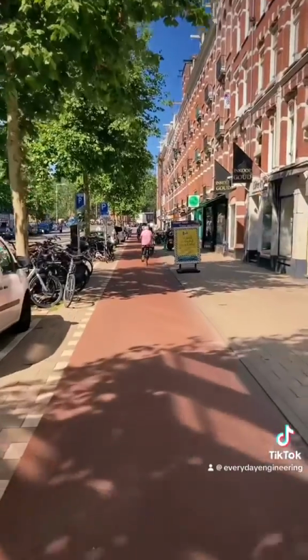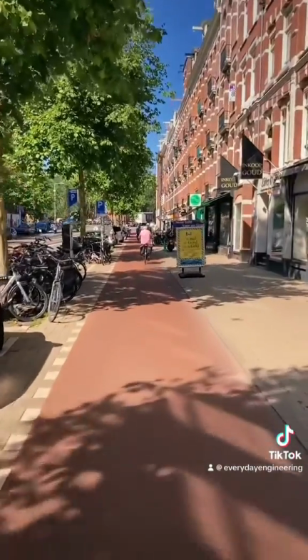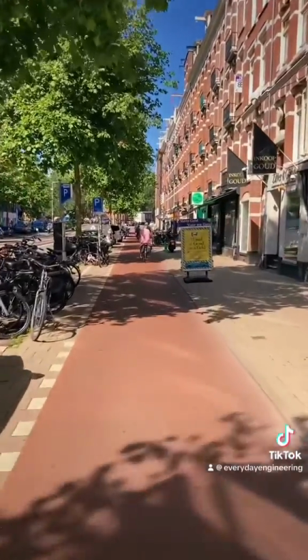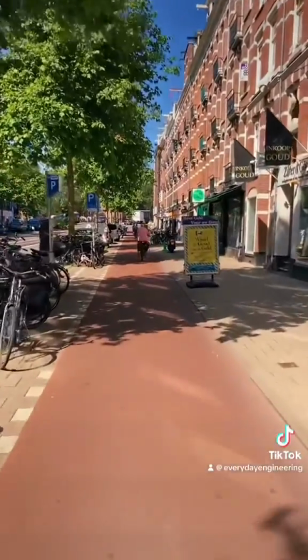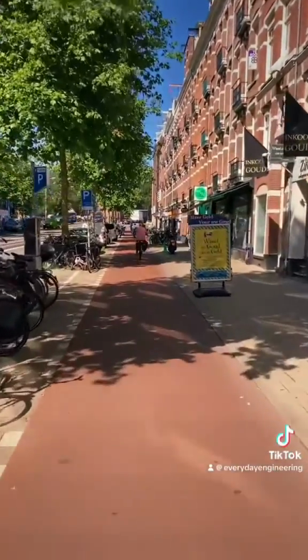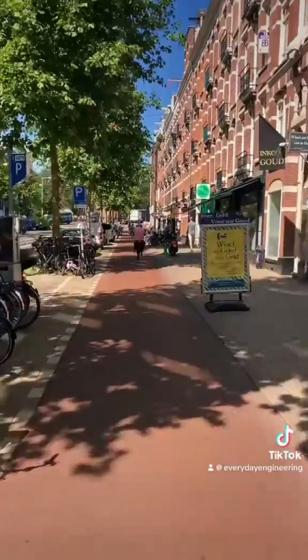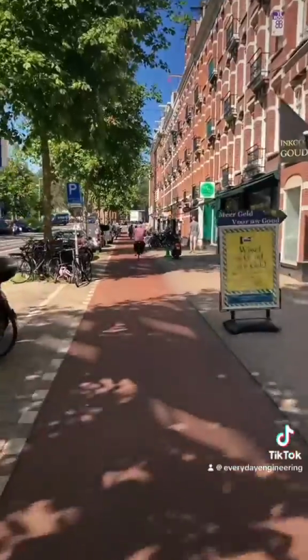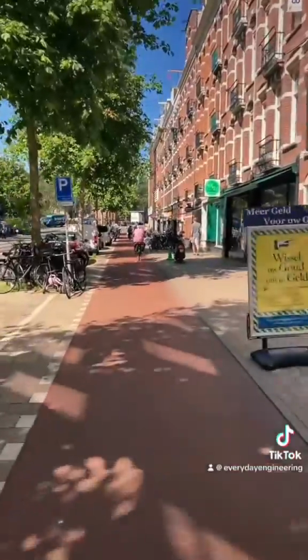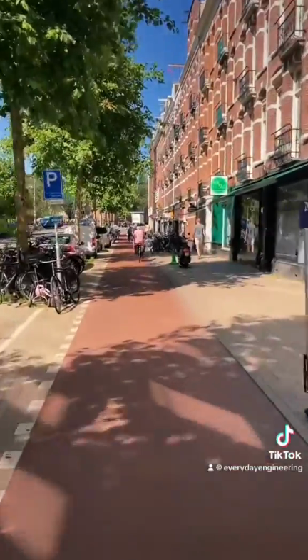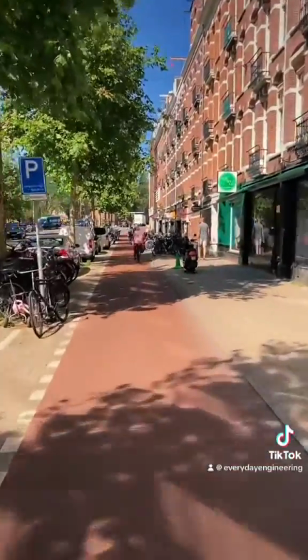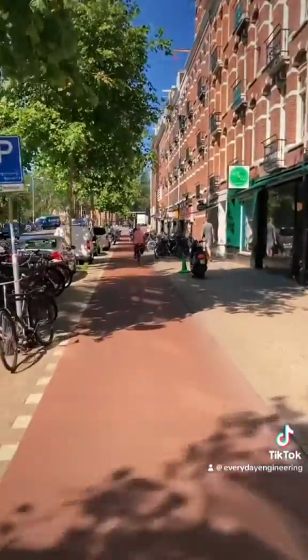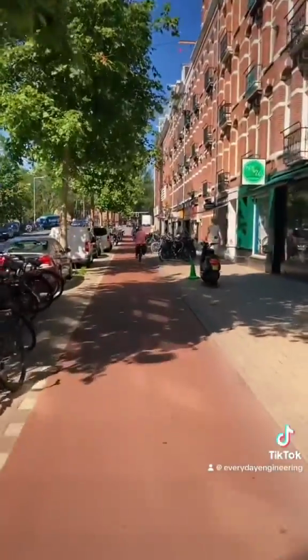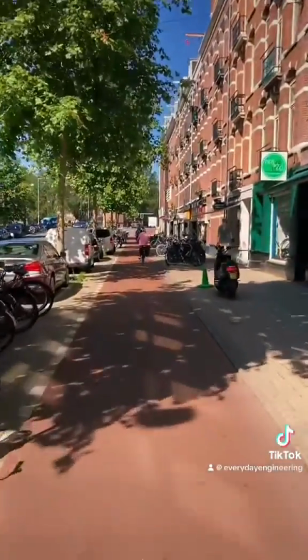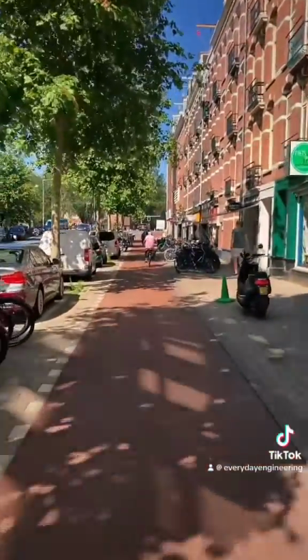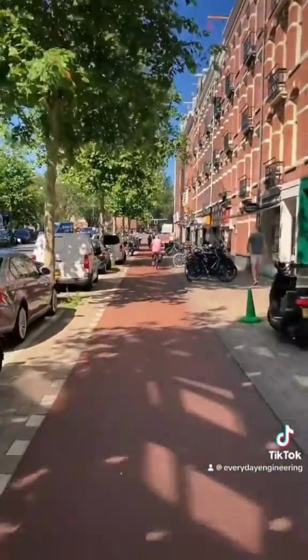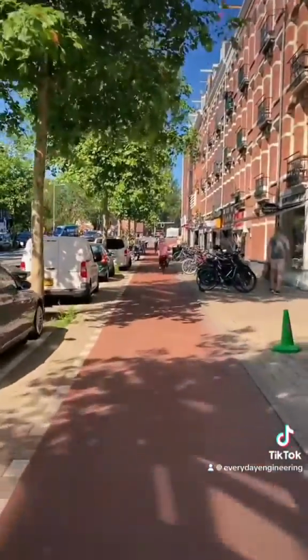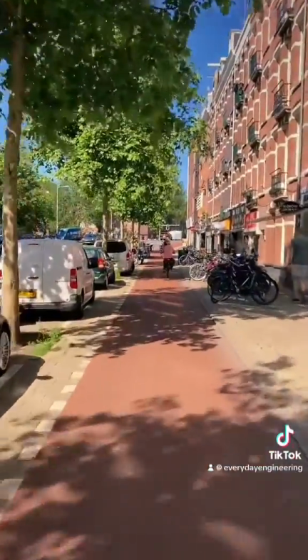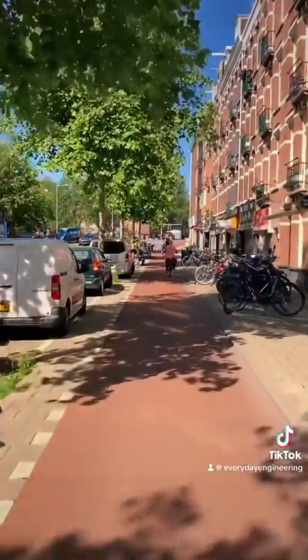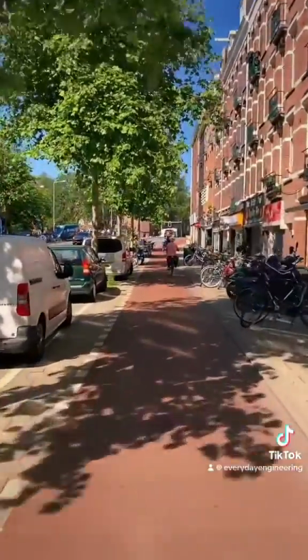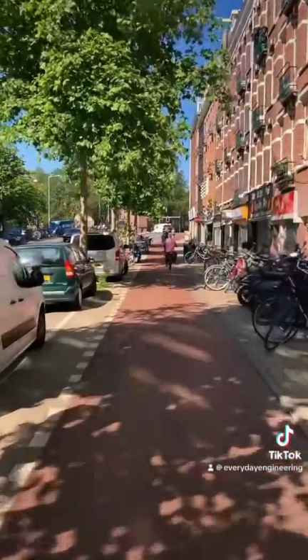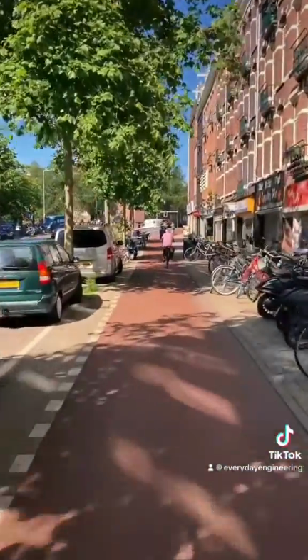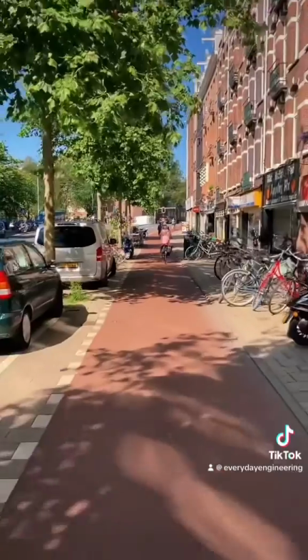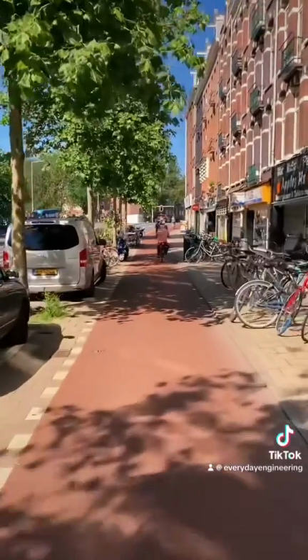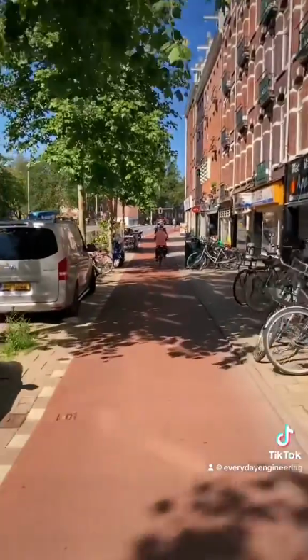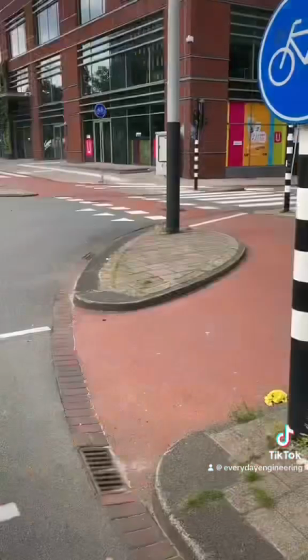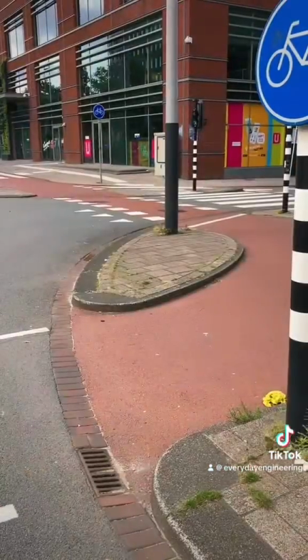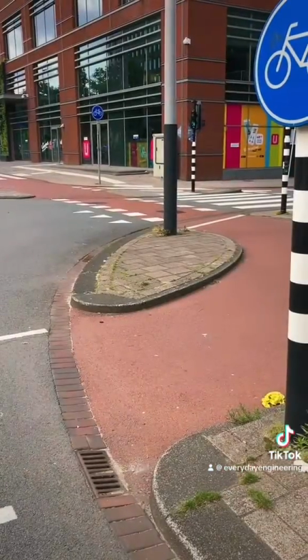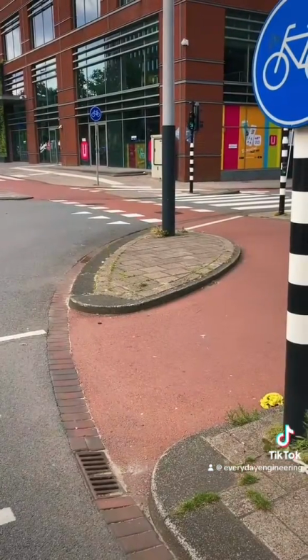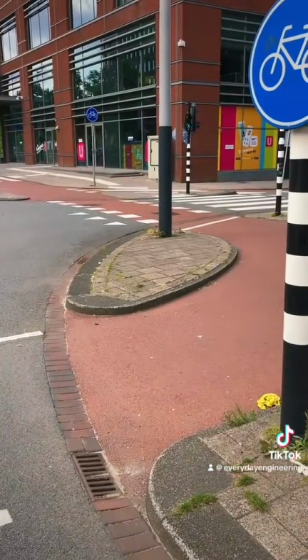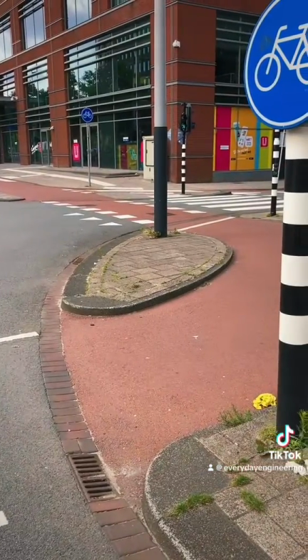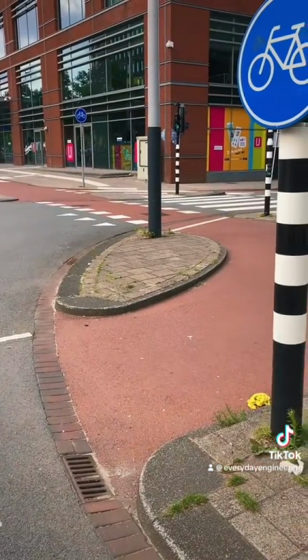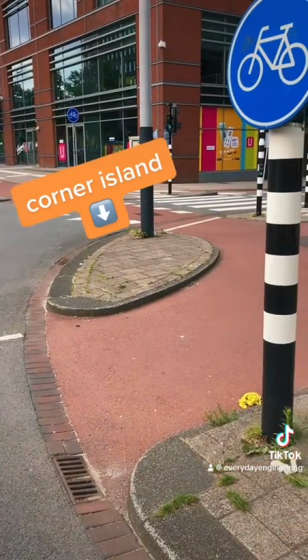A good protected intersection design starts with separated bike lanes. Having a buffer between the bike lane and the road not only feels more comfortable, it also allows space to construct a very important design element: the corner island.